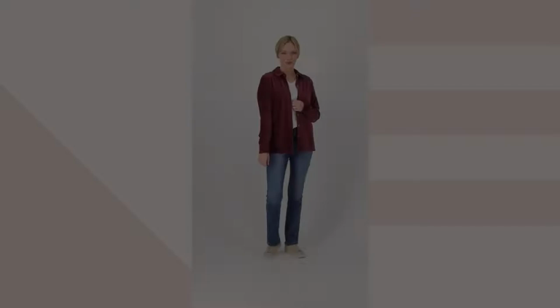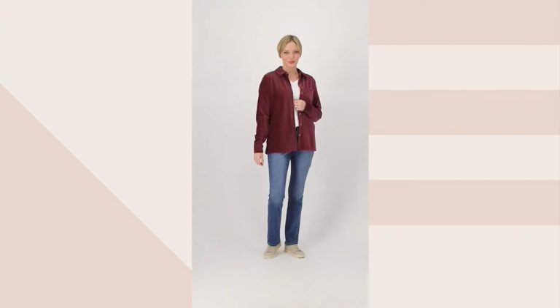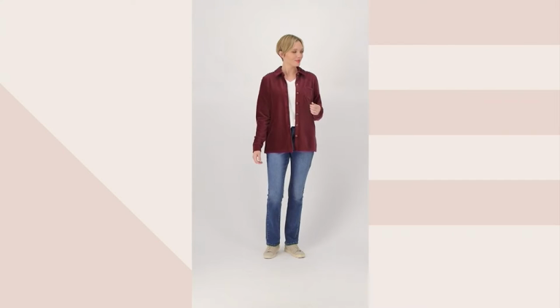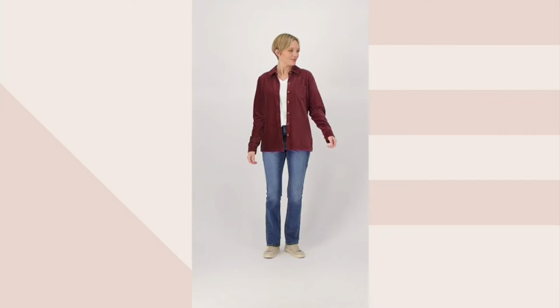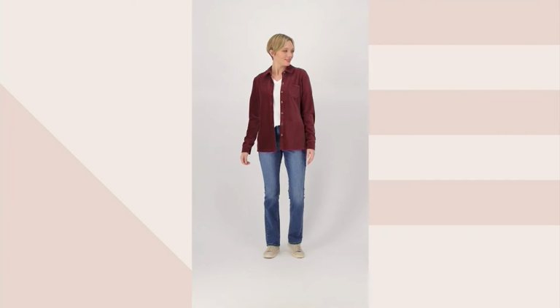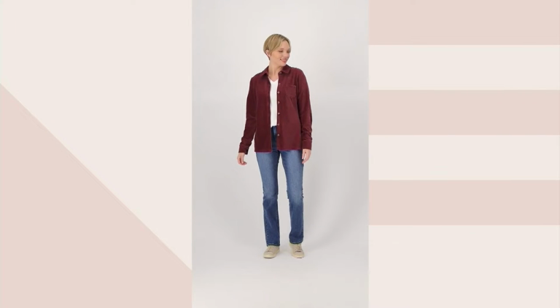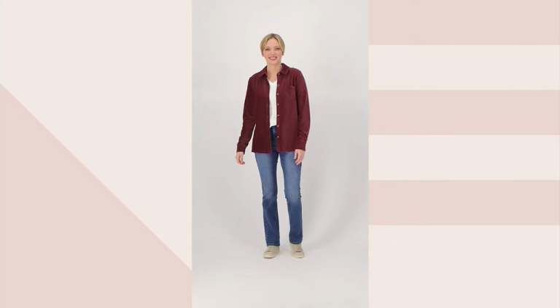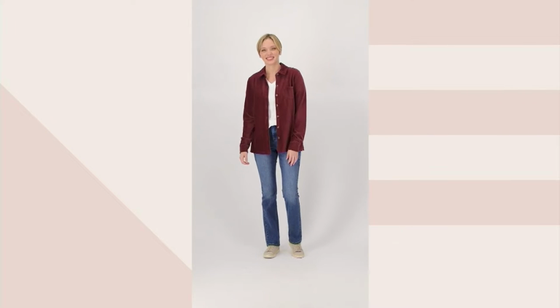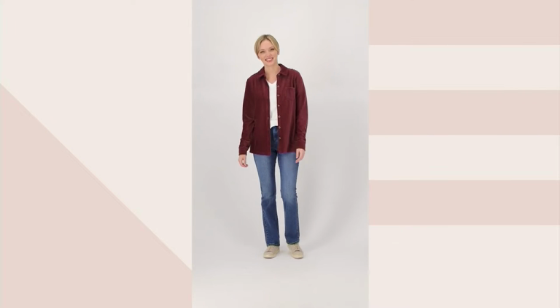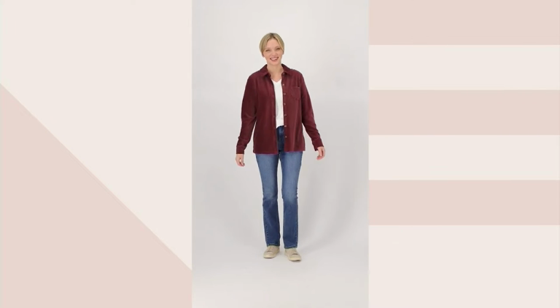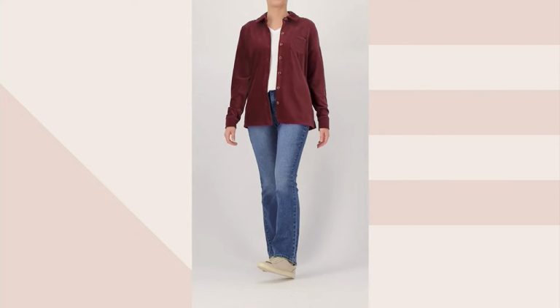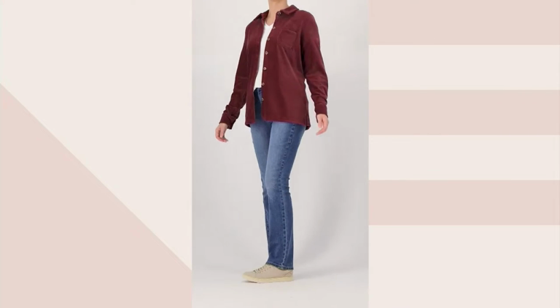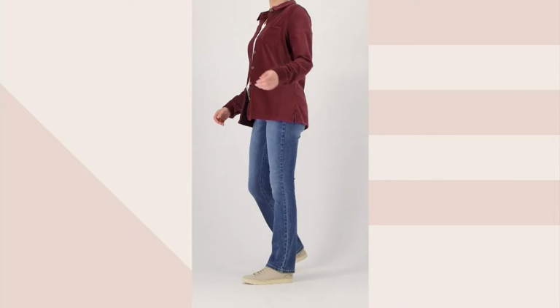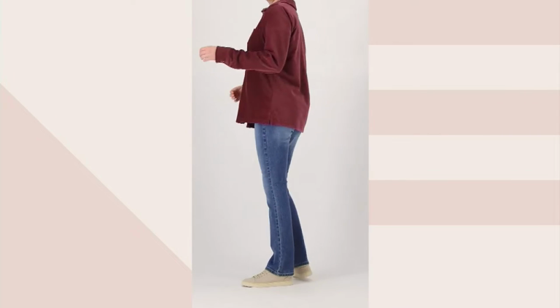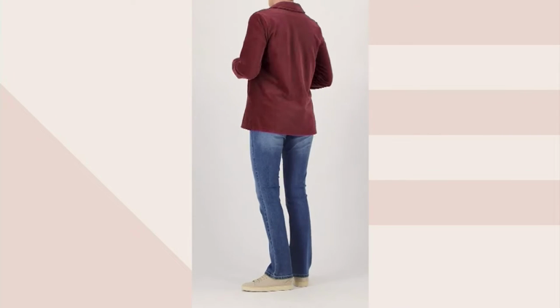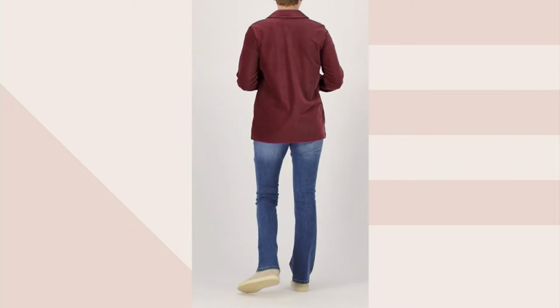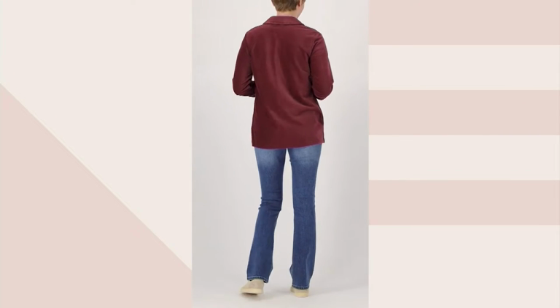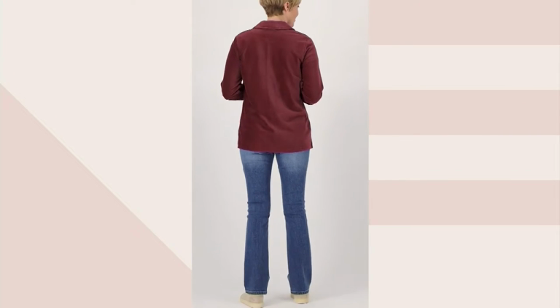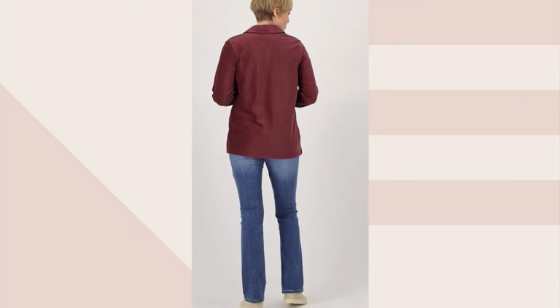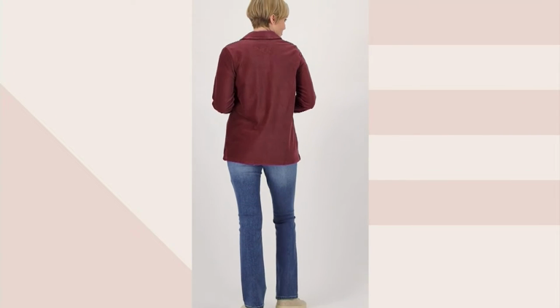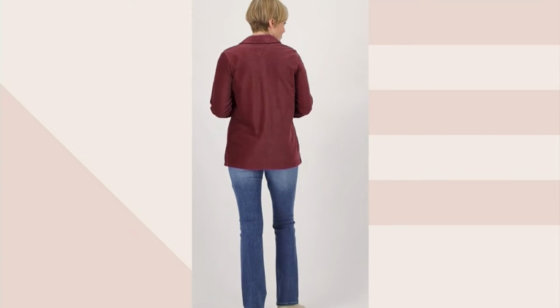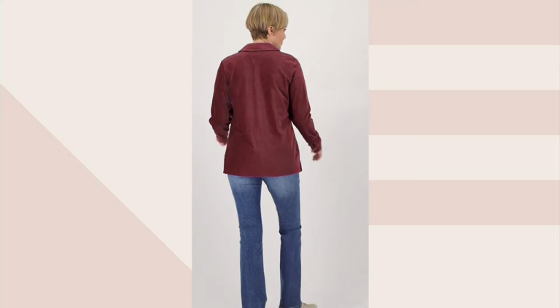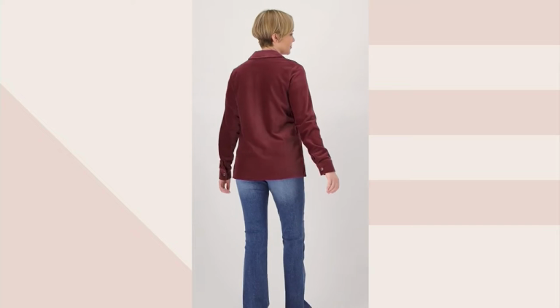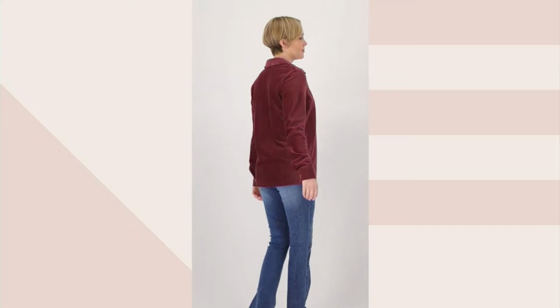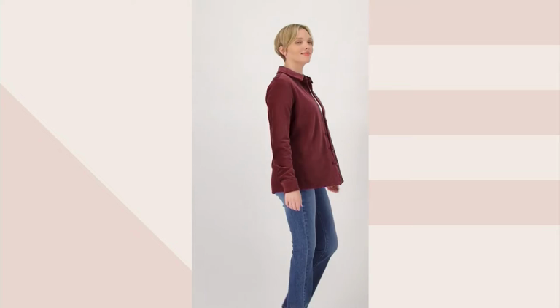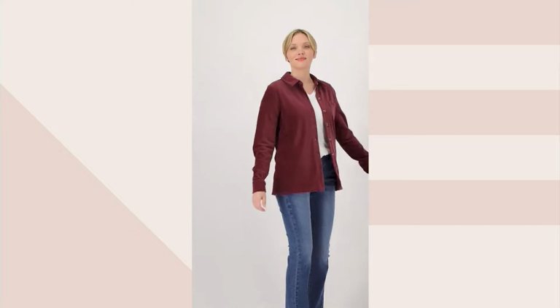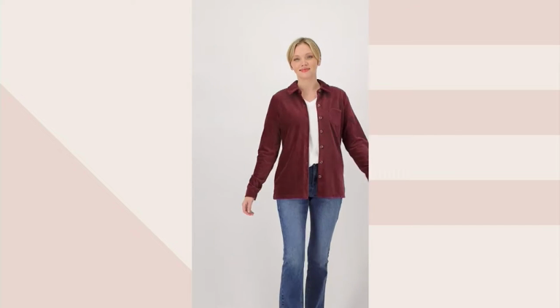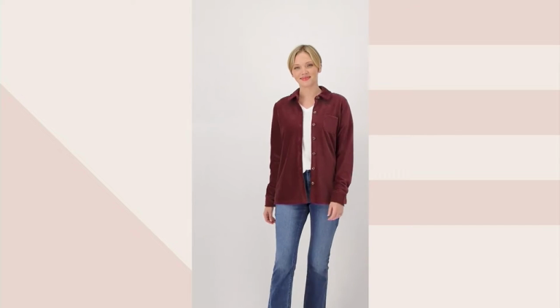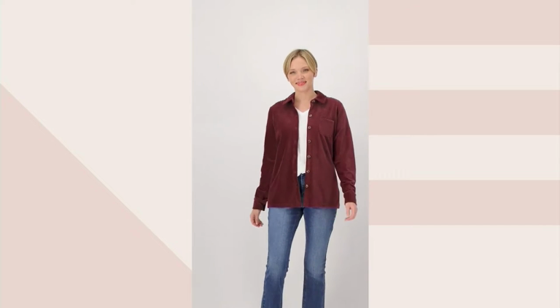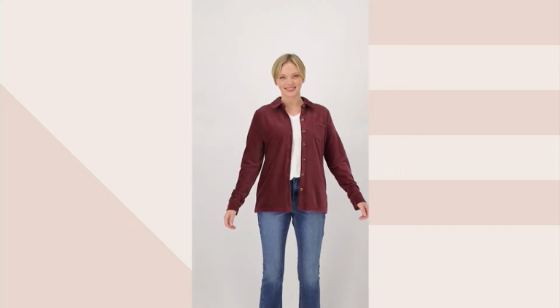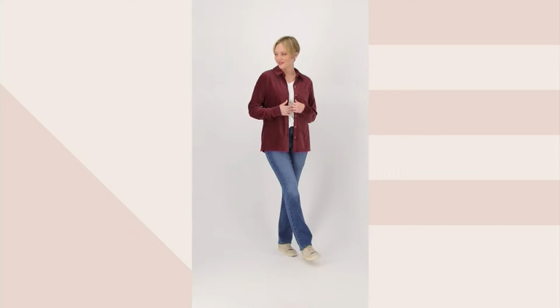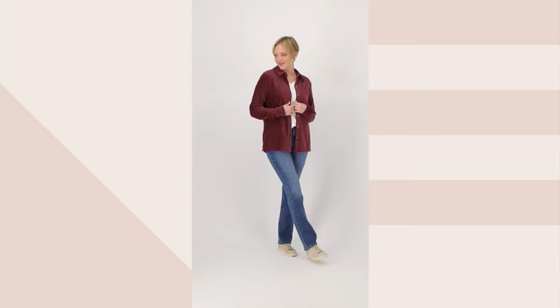What does pinwheel mean? Pinwheel means small. It's very fine corduroy.